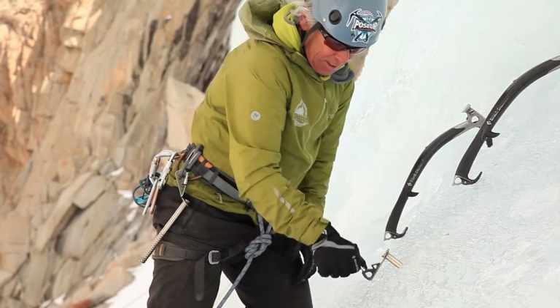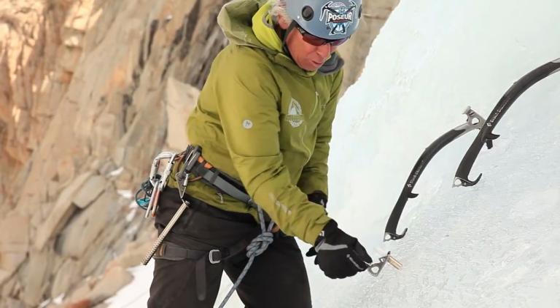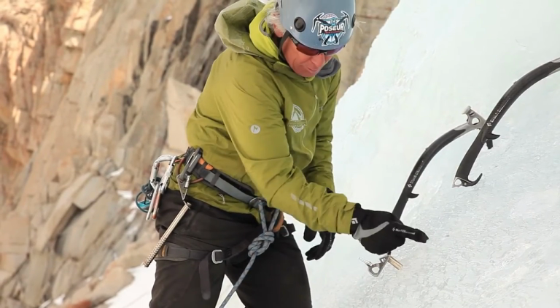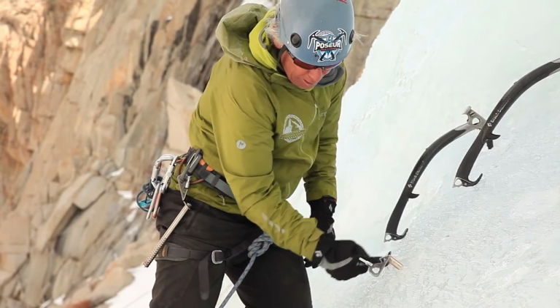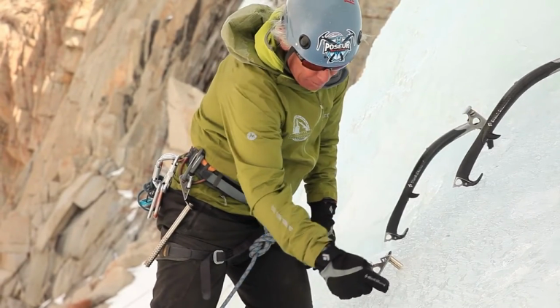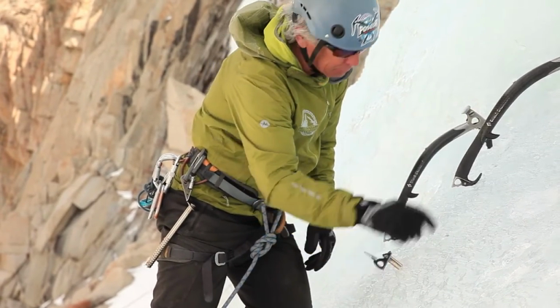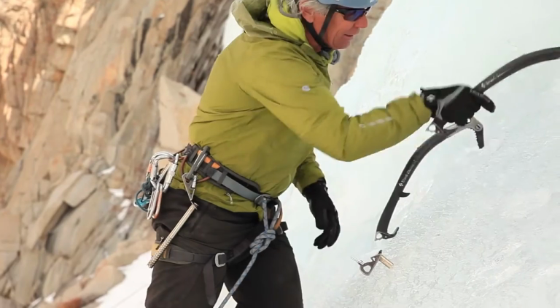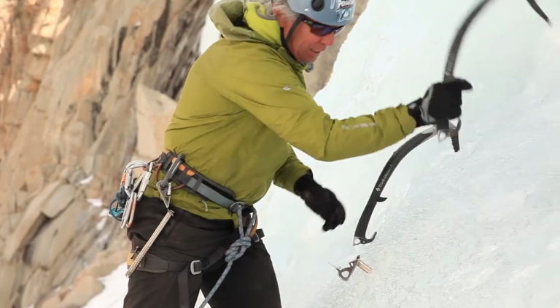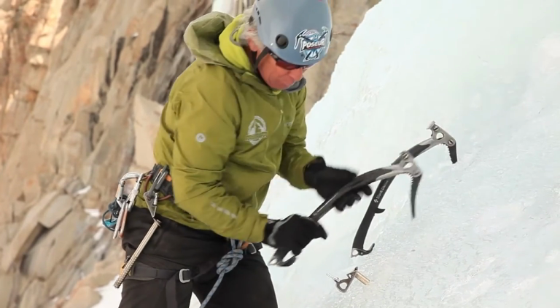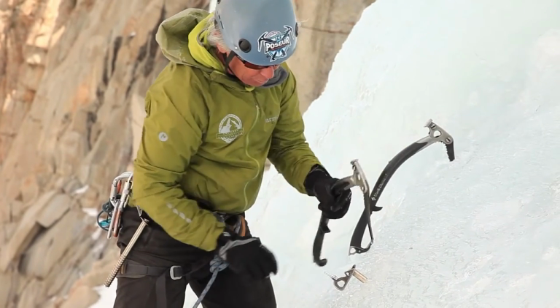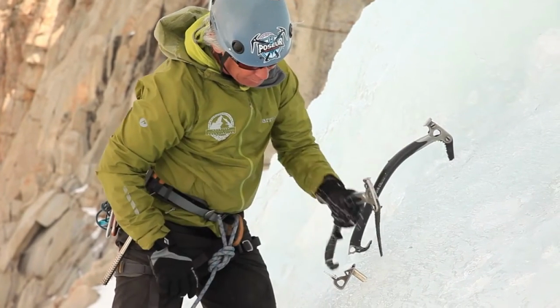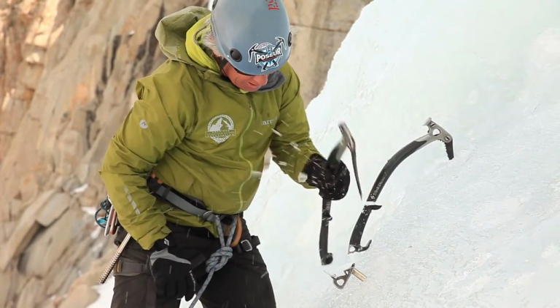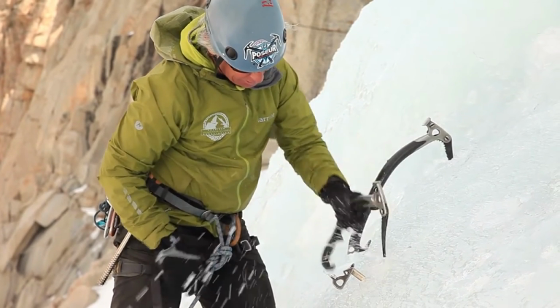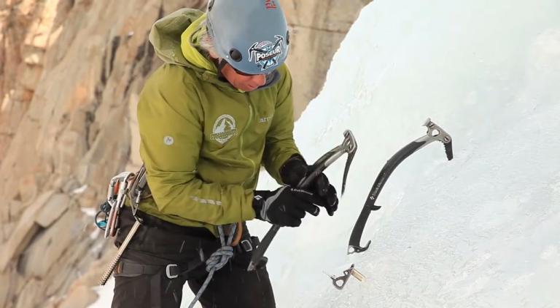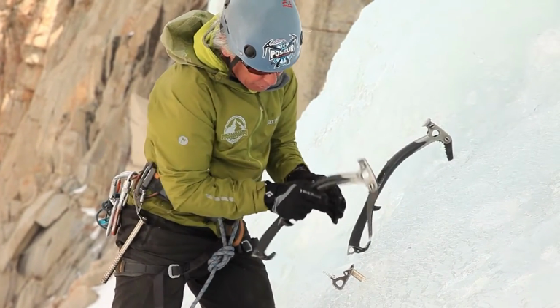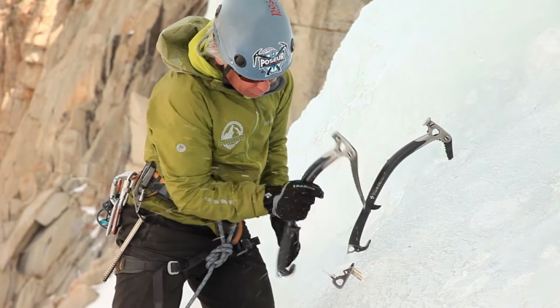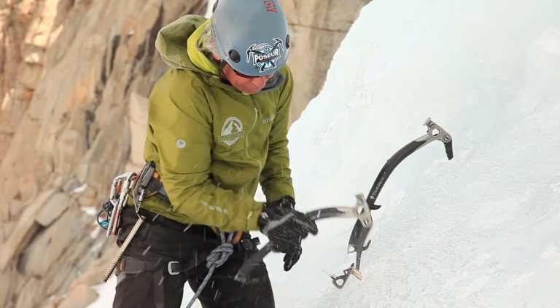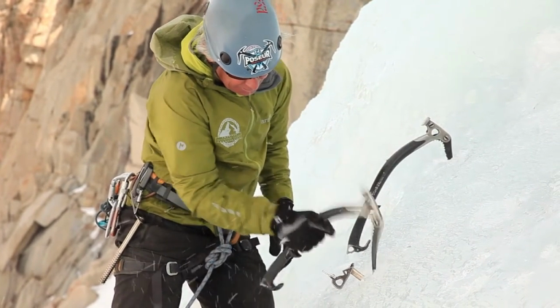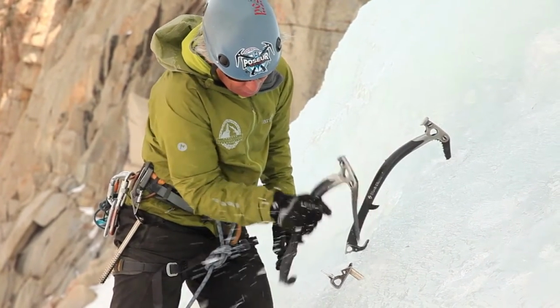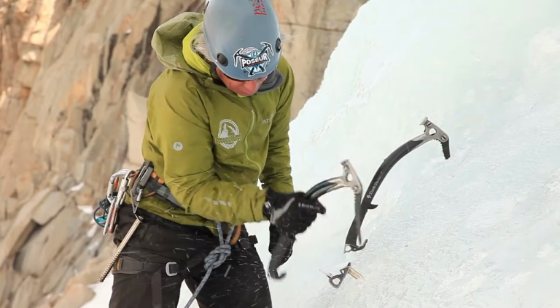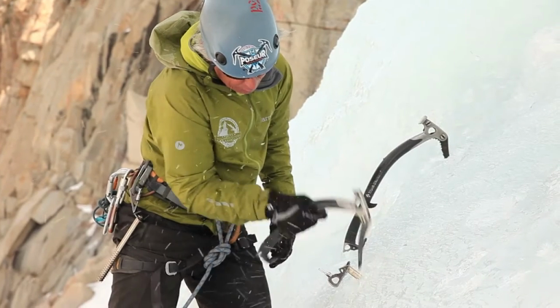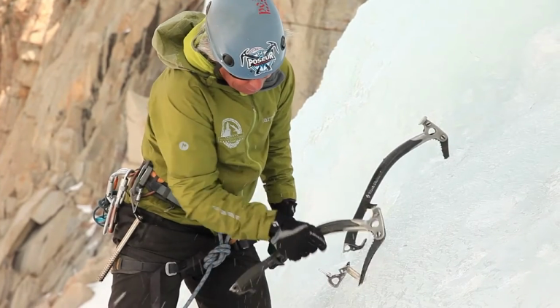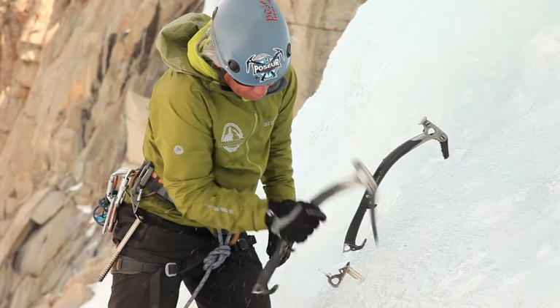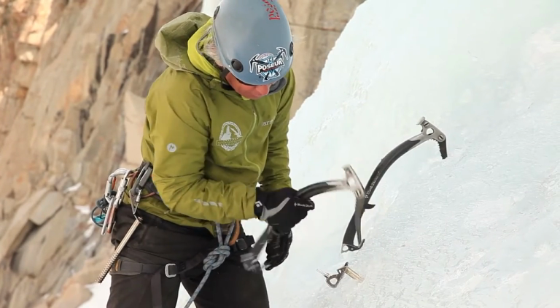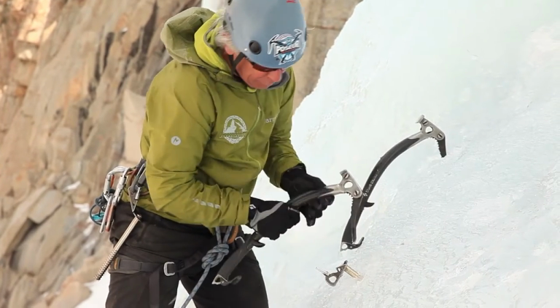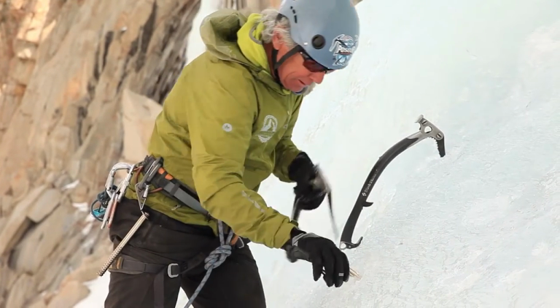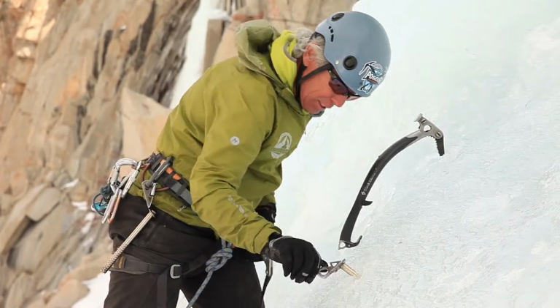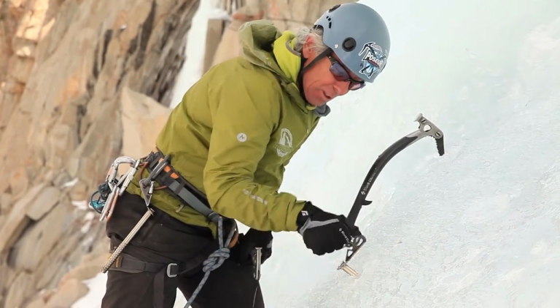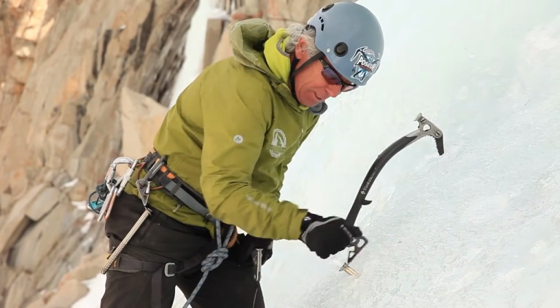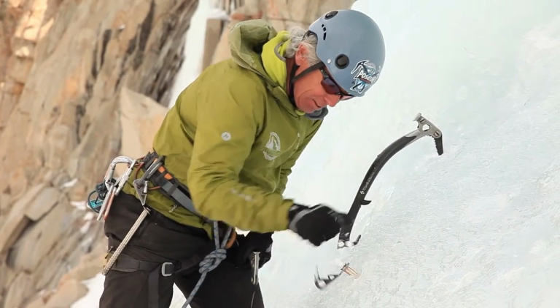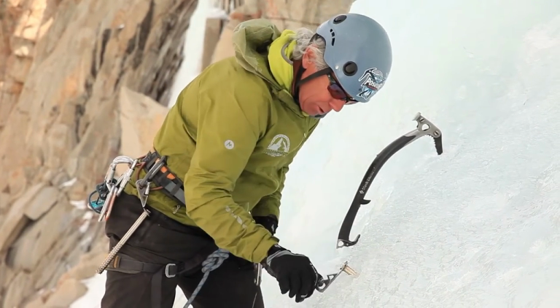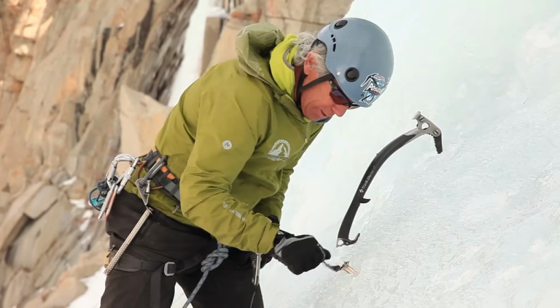Did you notice how this cracked around here? When I put the screw in, it dislodged just a little surface ice, so I can chip that weaker ice off, which allows me to get the screw in all the way.